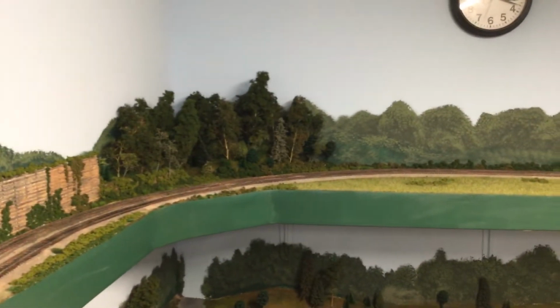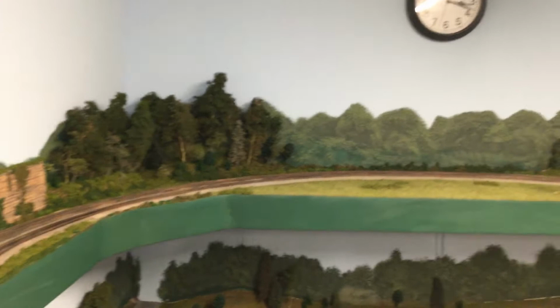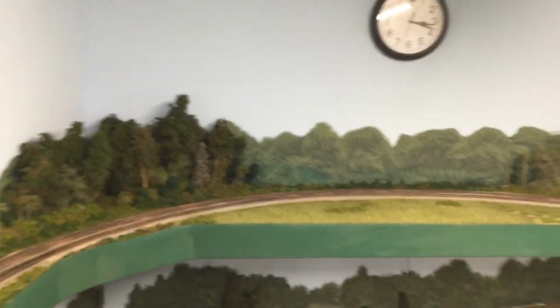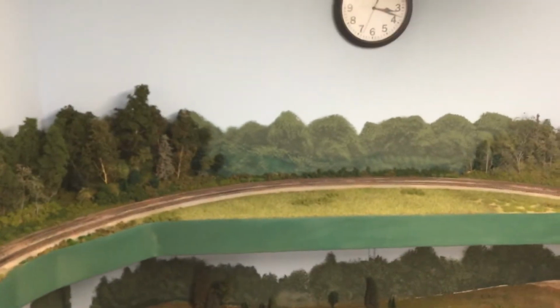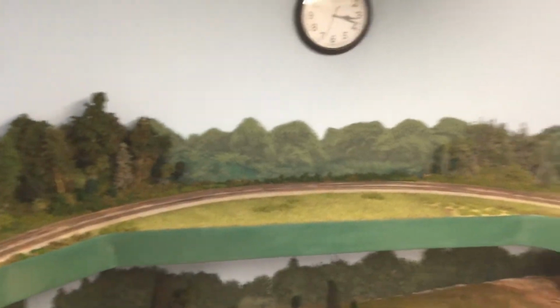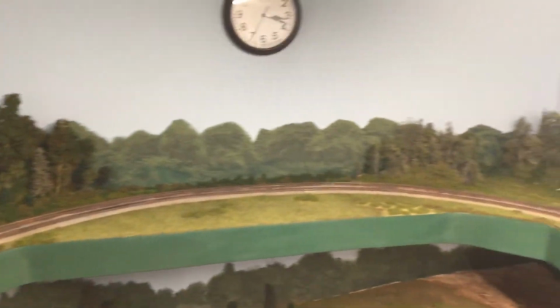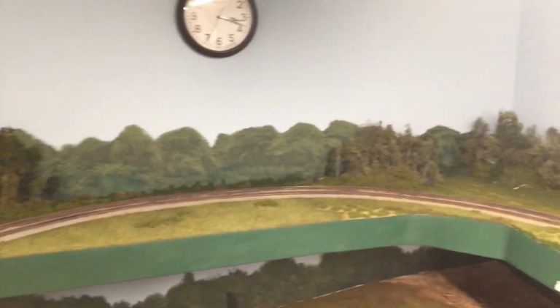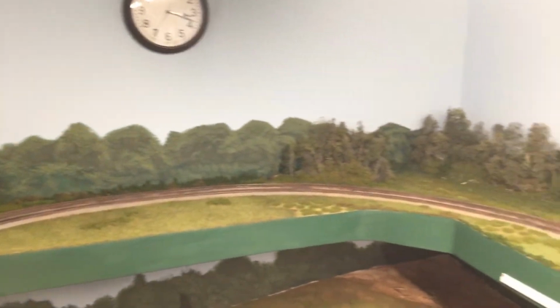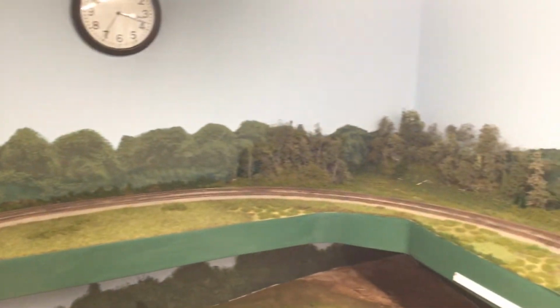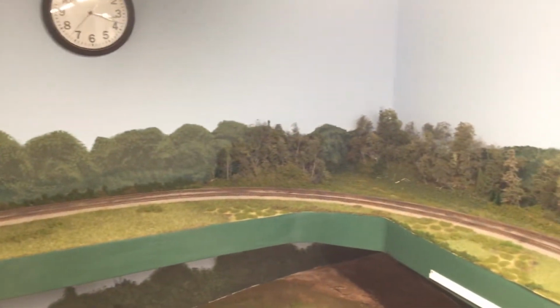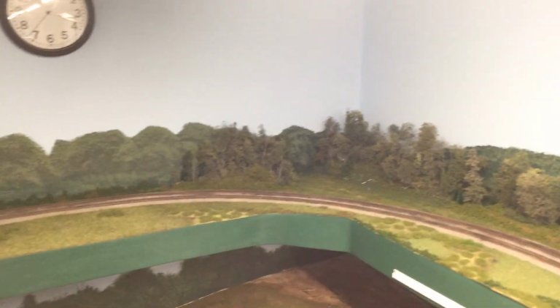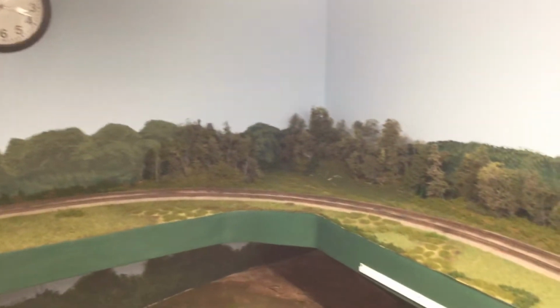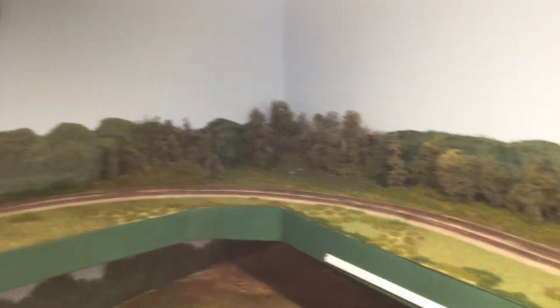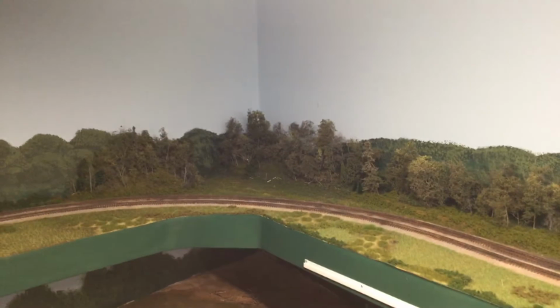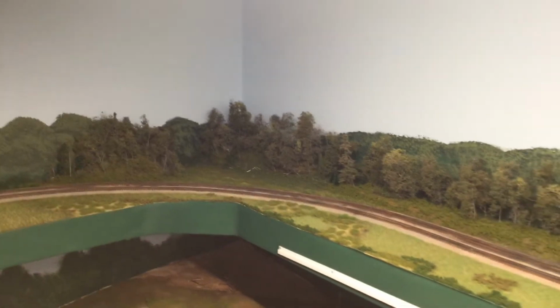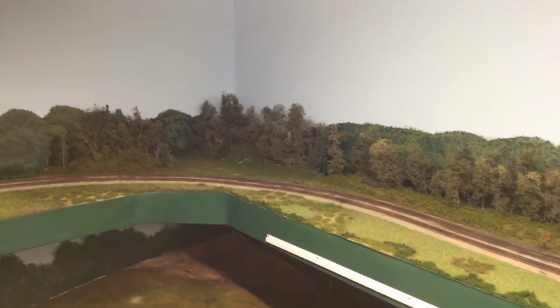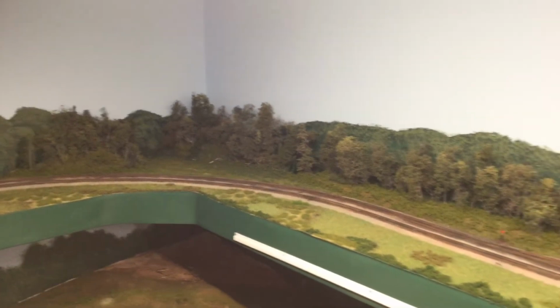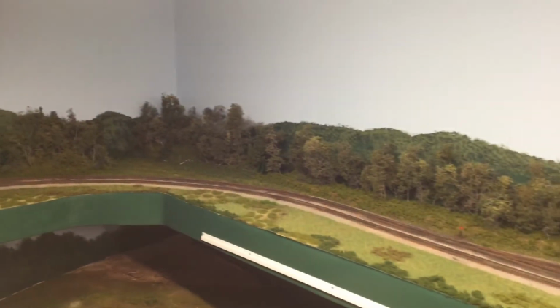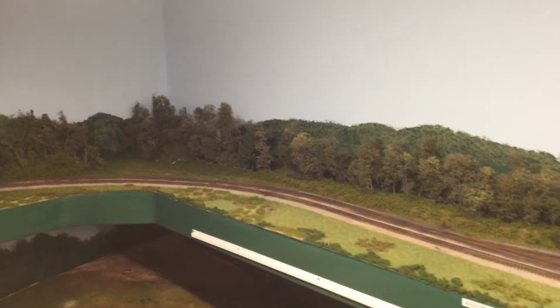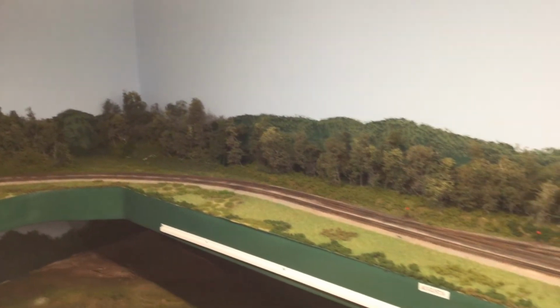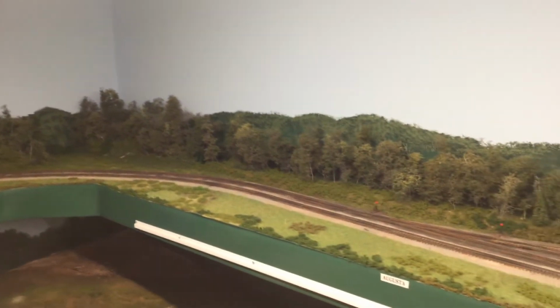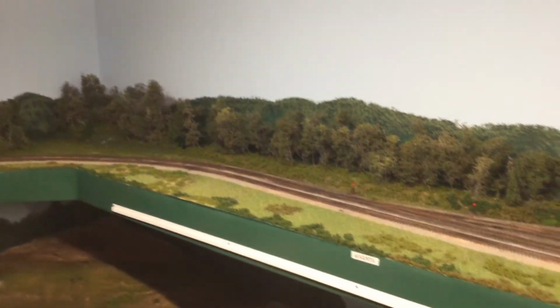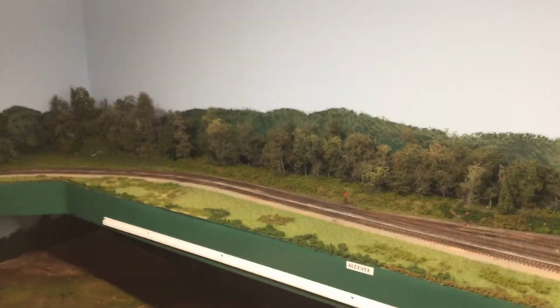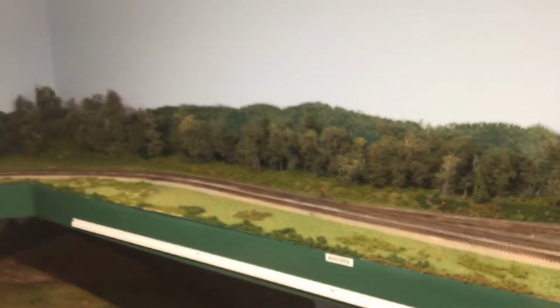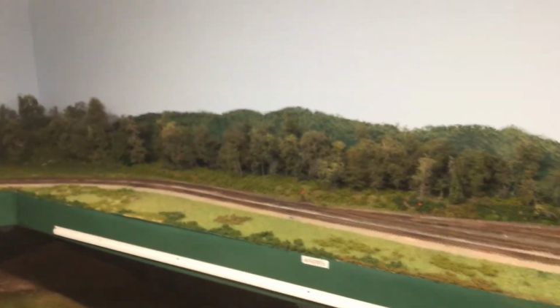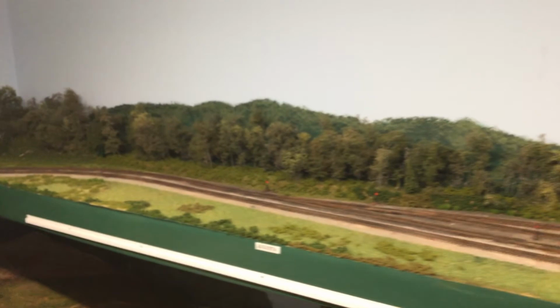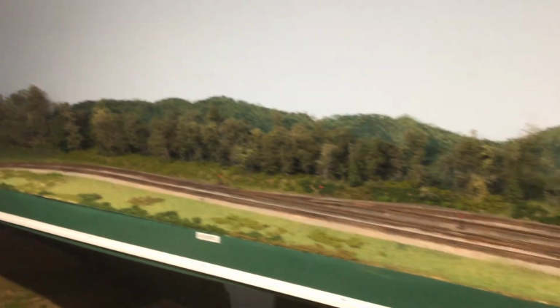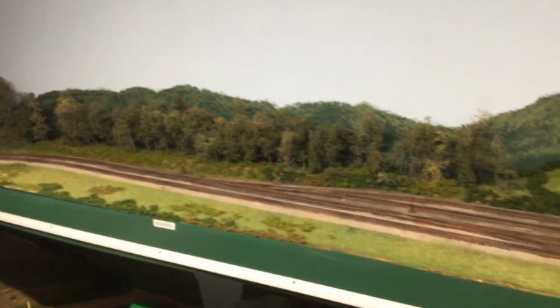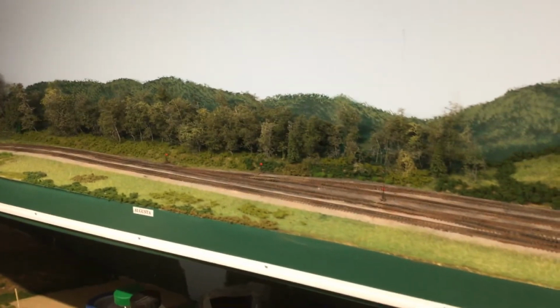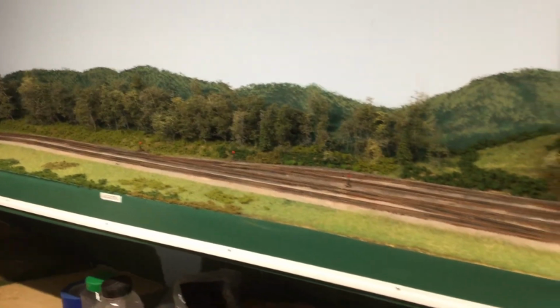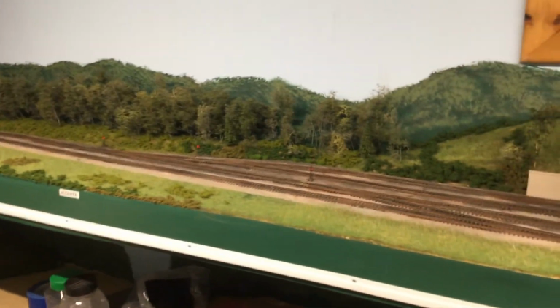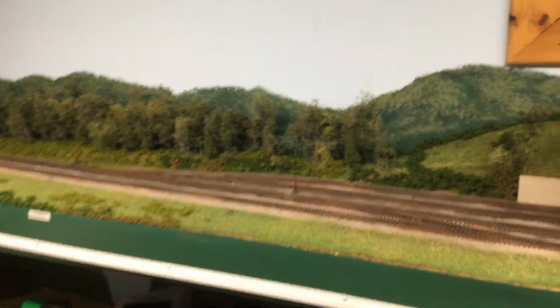The track's all been ballasted and the track's all been weathered. Going around this way we're getting more of that — trees on this tree line. Looking good there. Track ballasted.